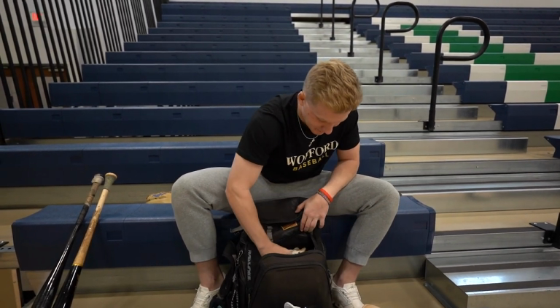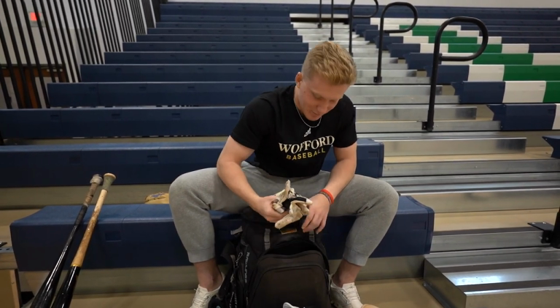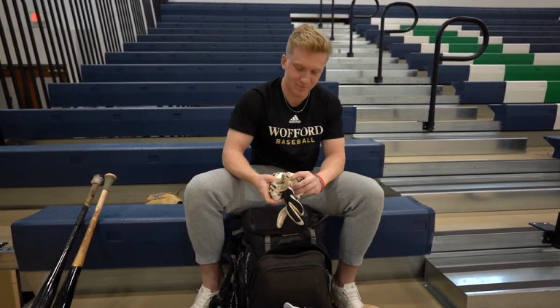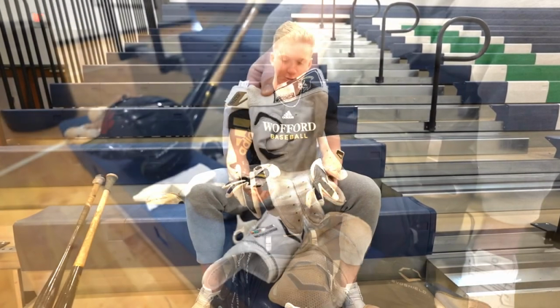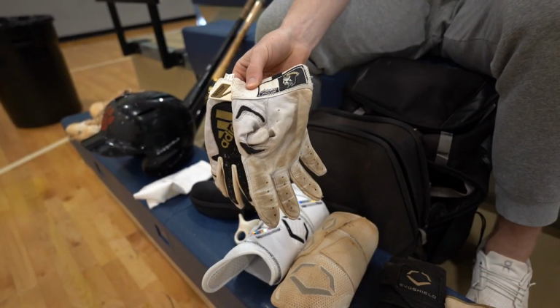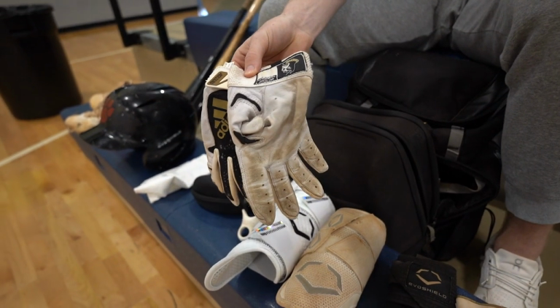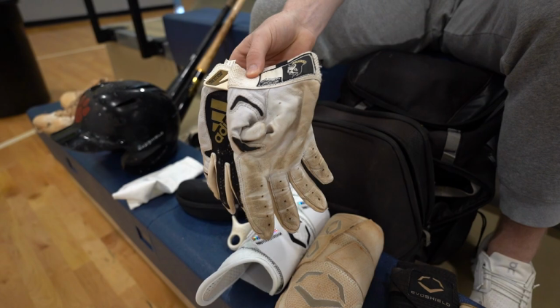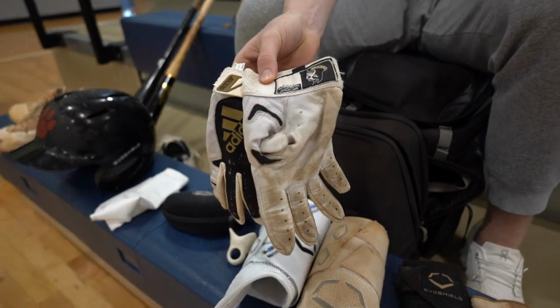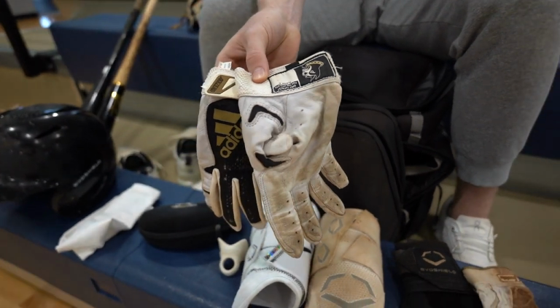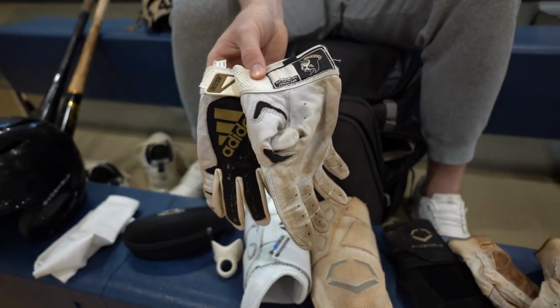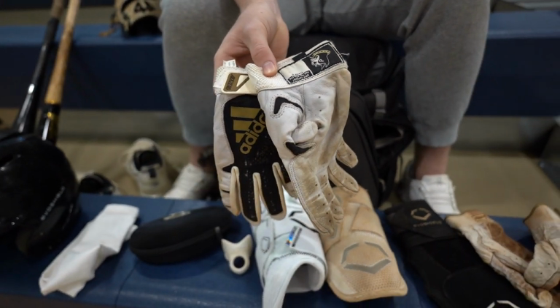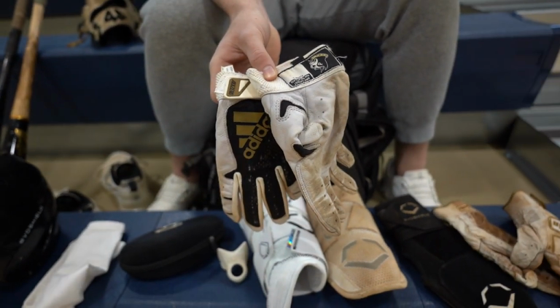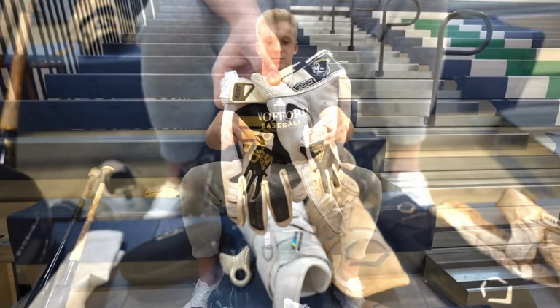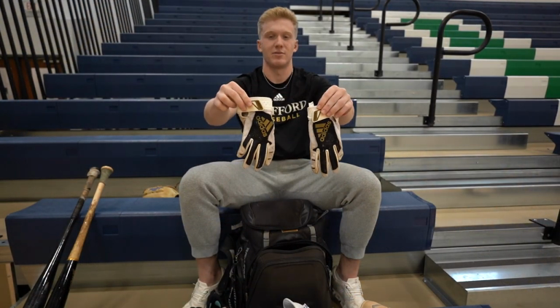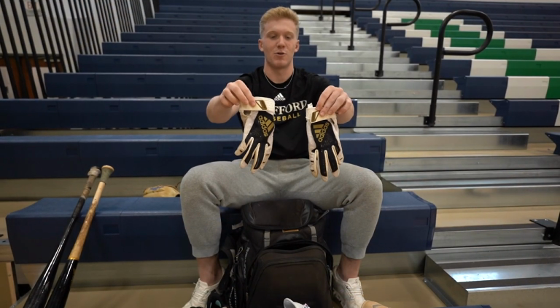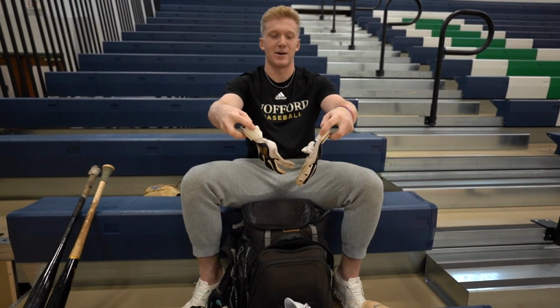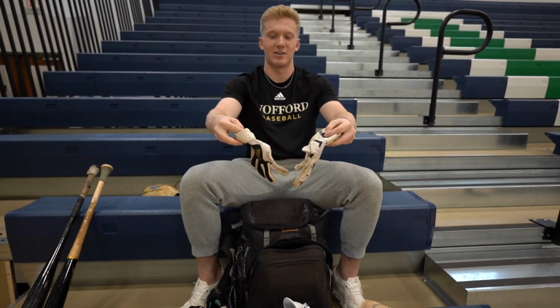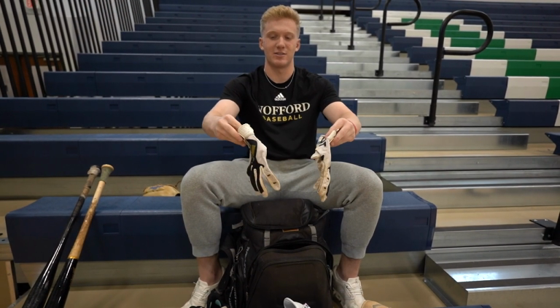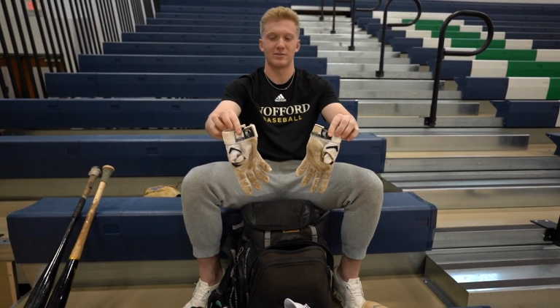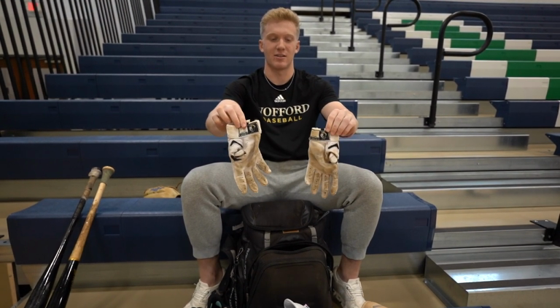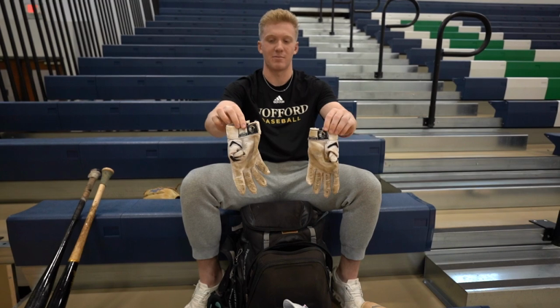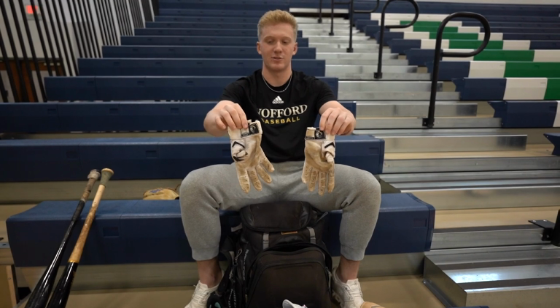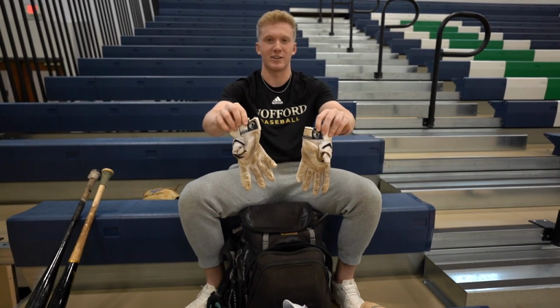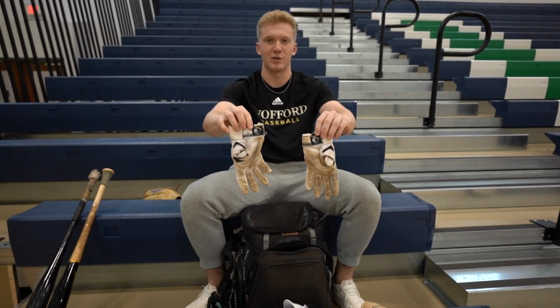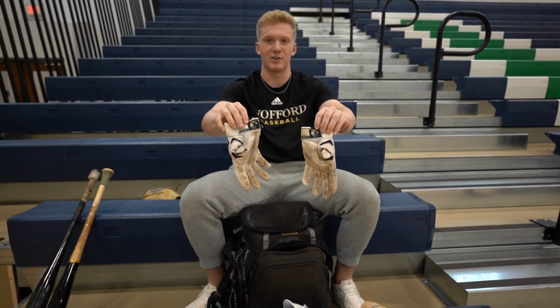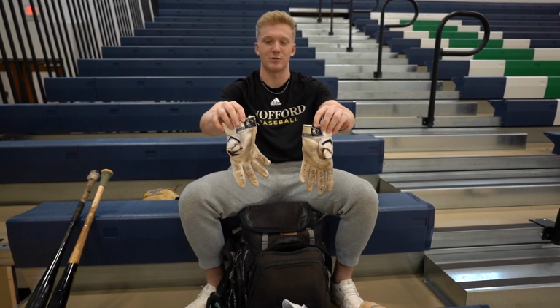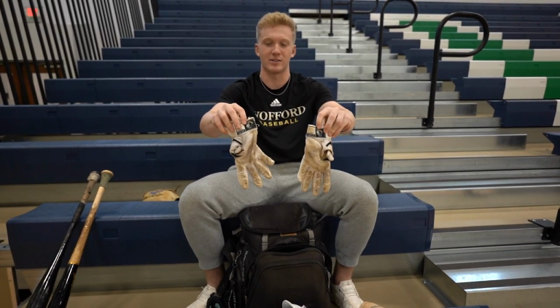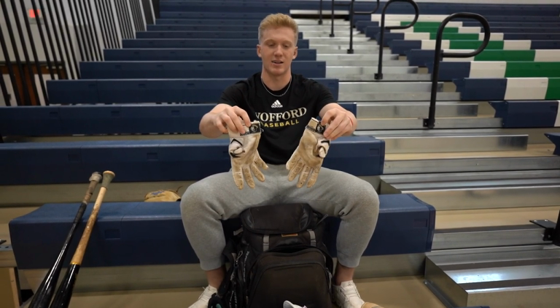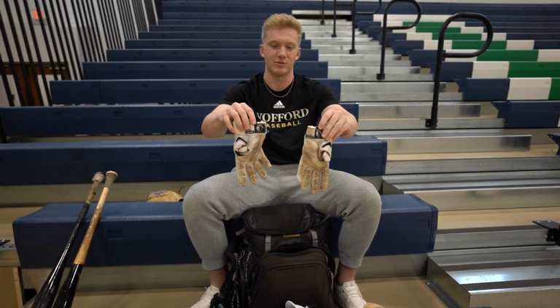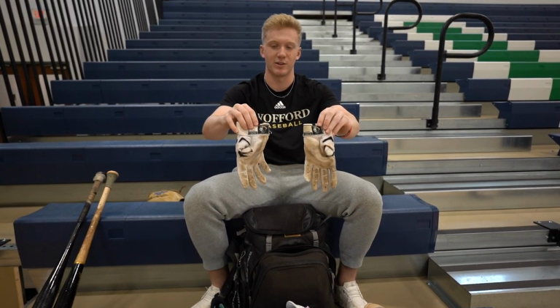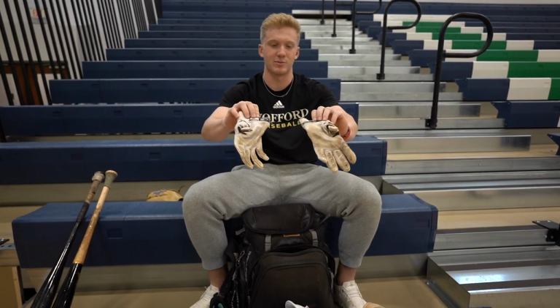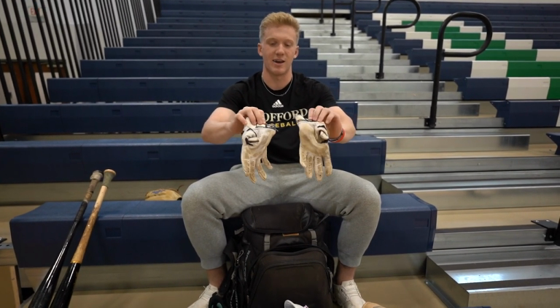Got one of my practice pairs of batting gloves. They're Wofford batting gloves, so I thought that's pretty cool. I use these for practice a lot, don't really use them in a game.